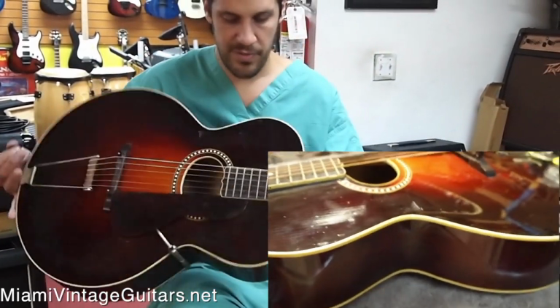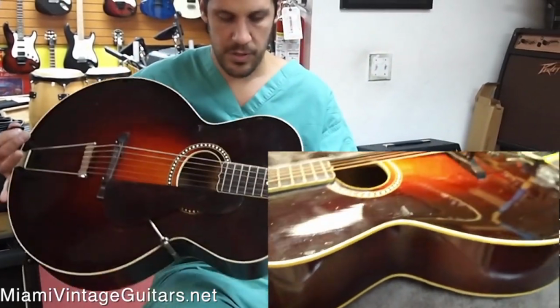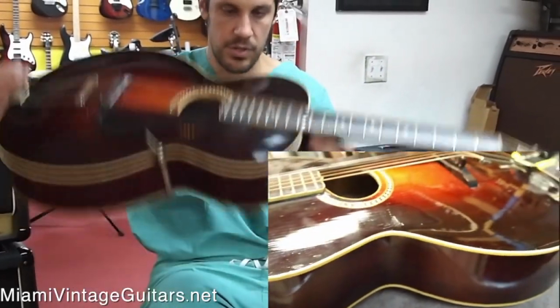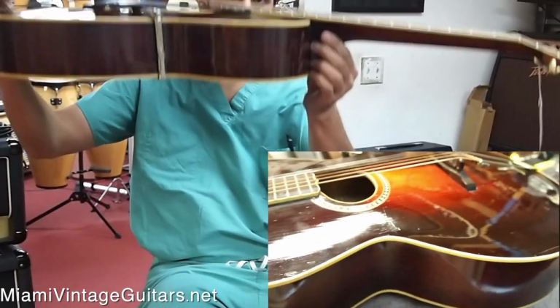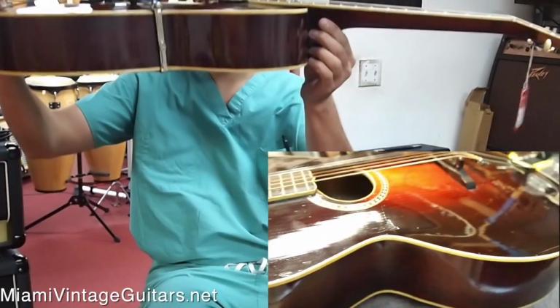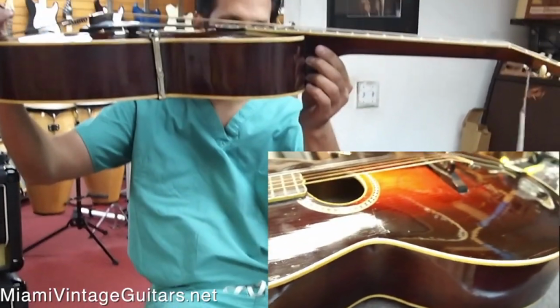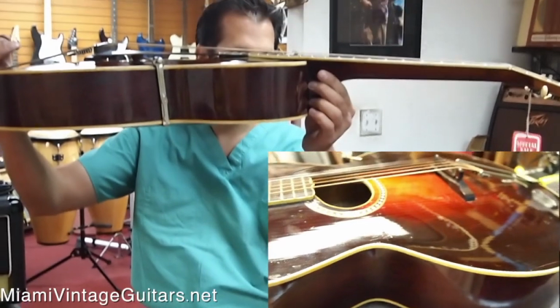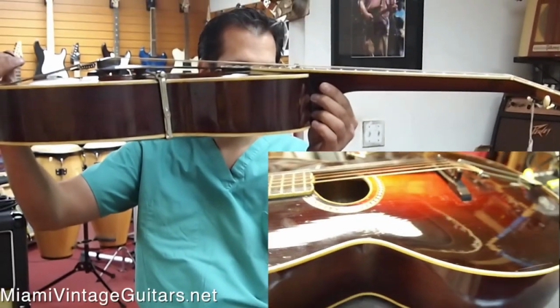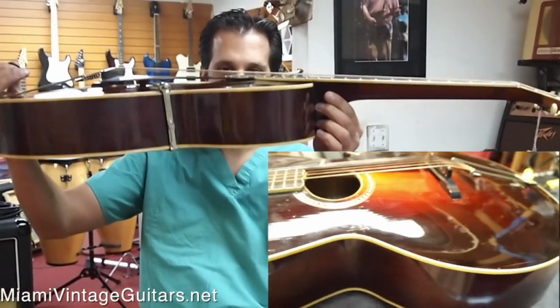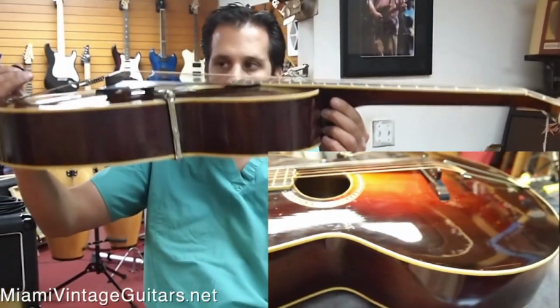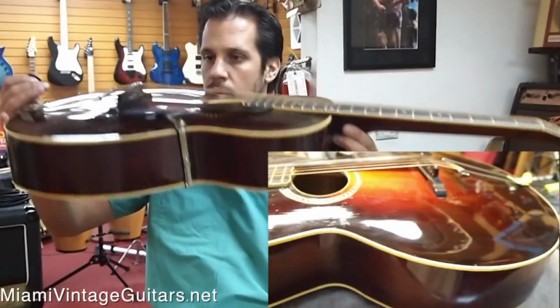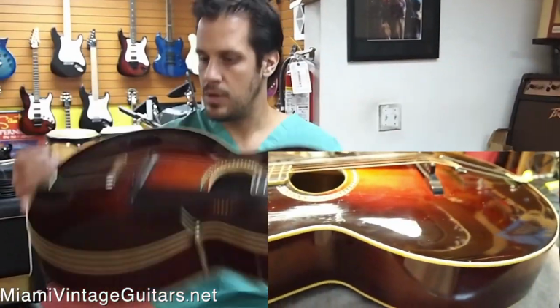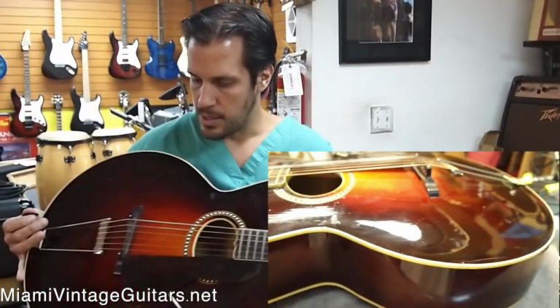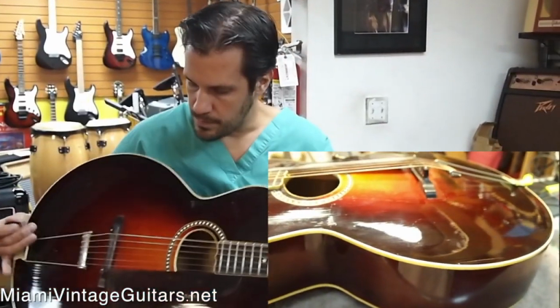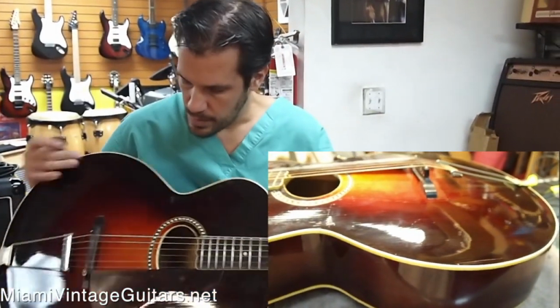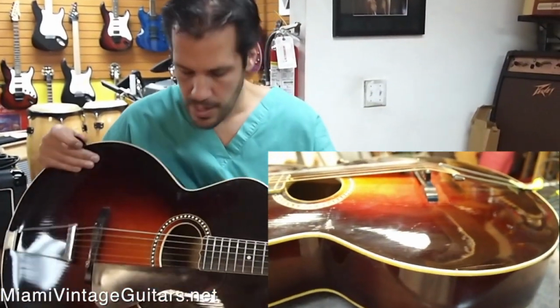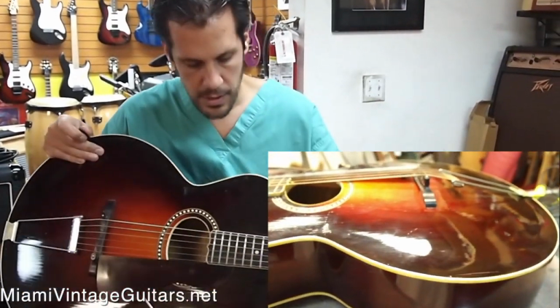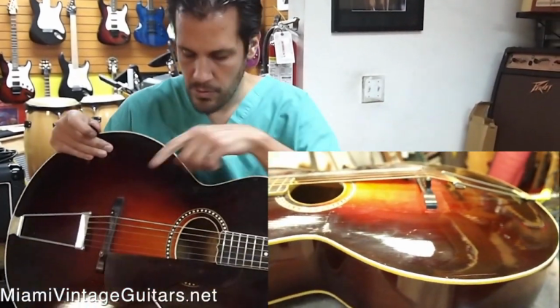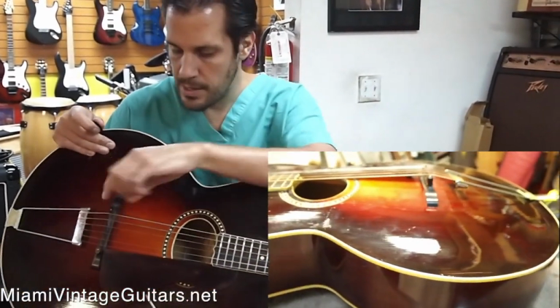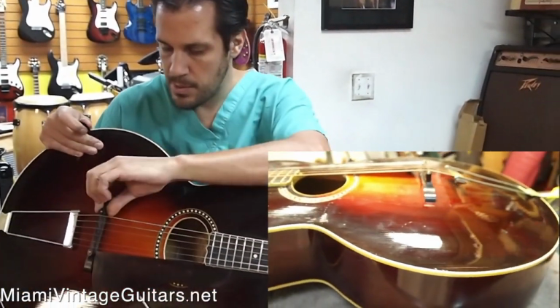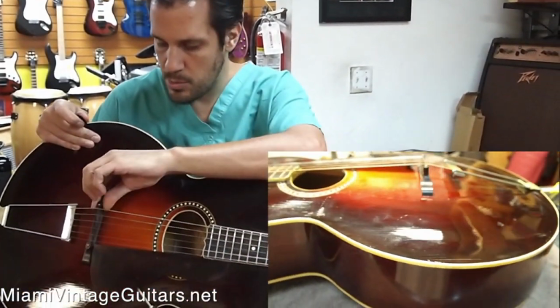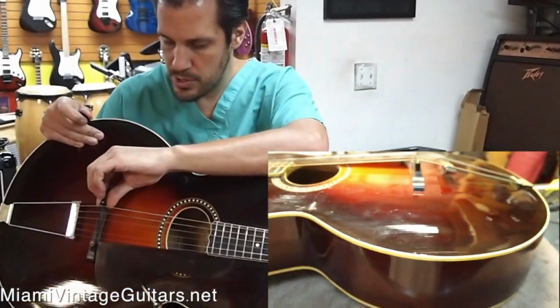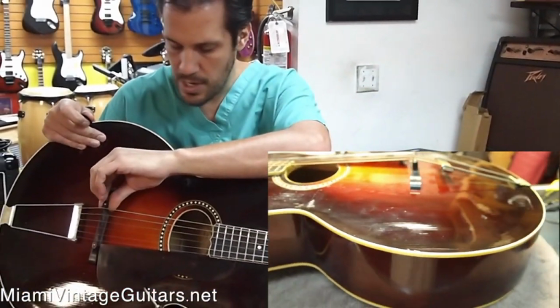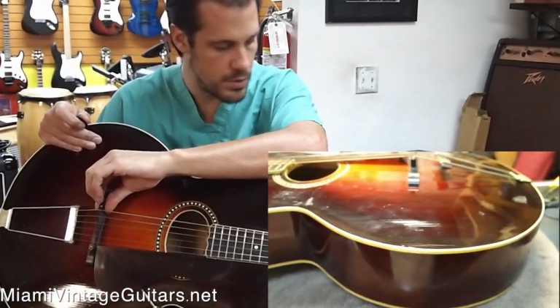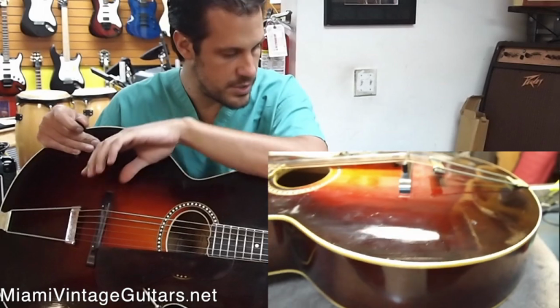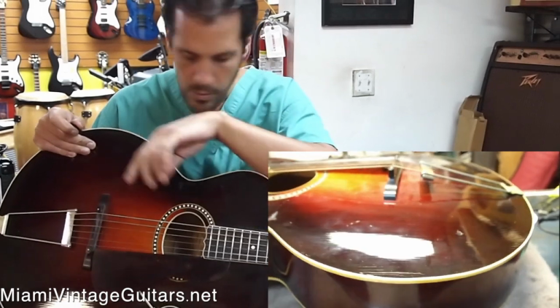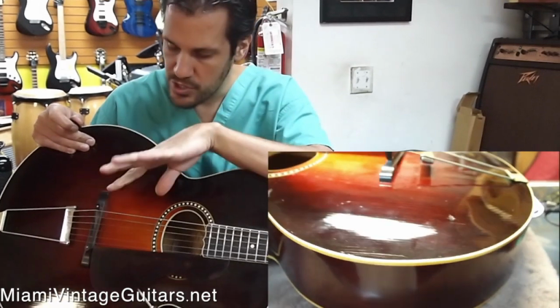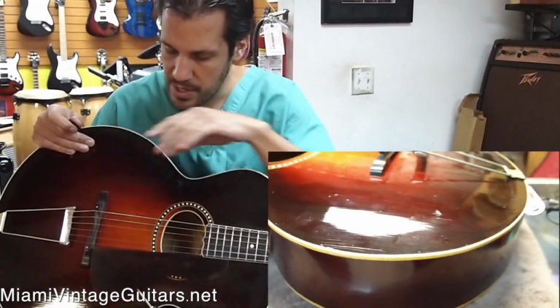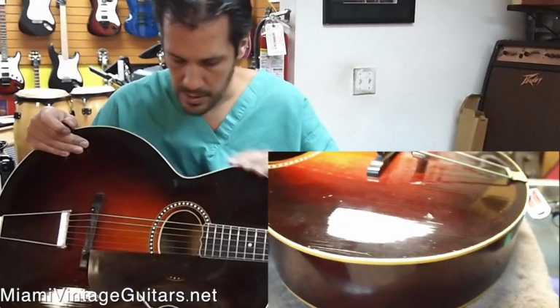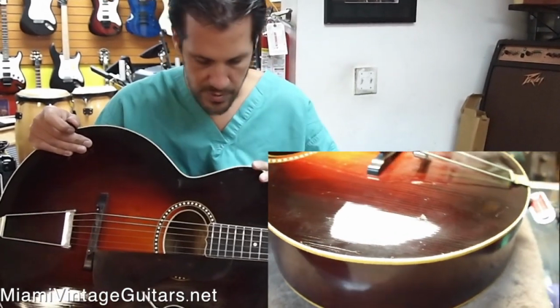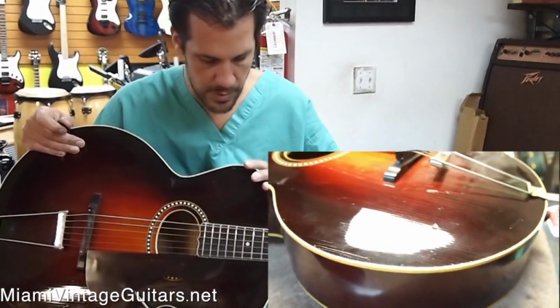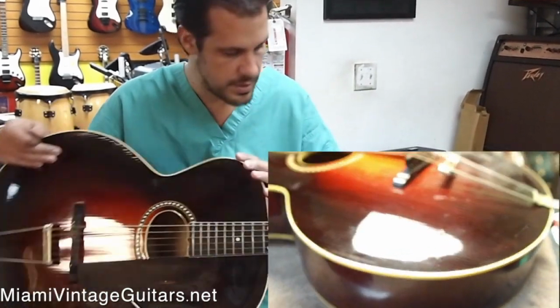Perfect intonation. The action is fairly low. We're already at the limit of the bridge — I wouldn't touch it, I wouldn't shave anything. It's perfect the way it is.